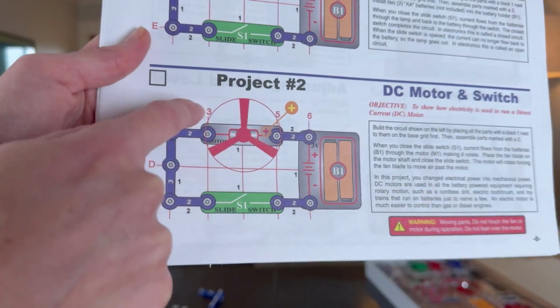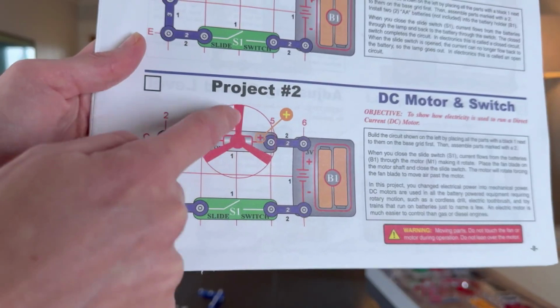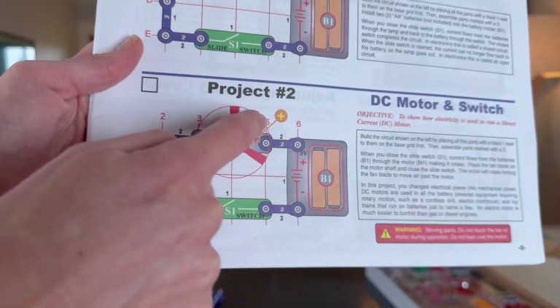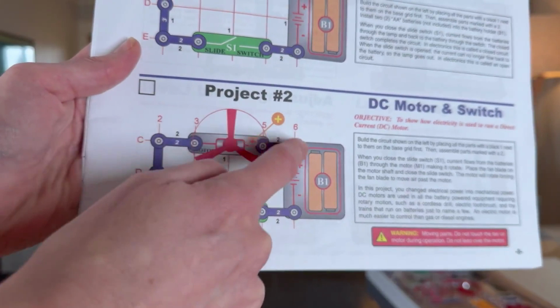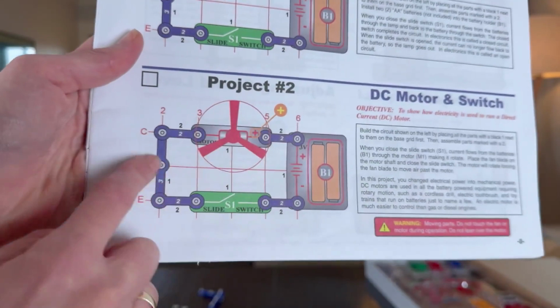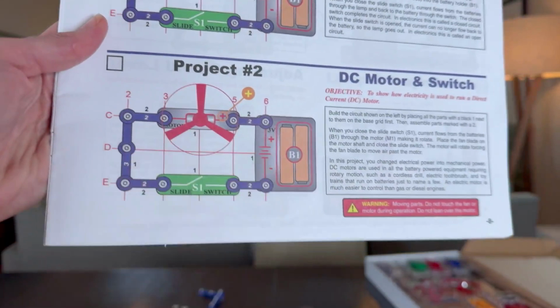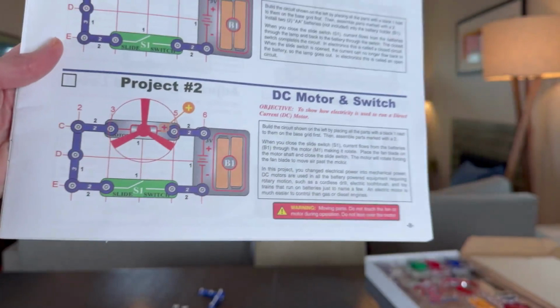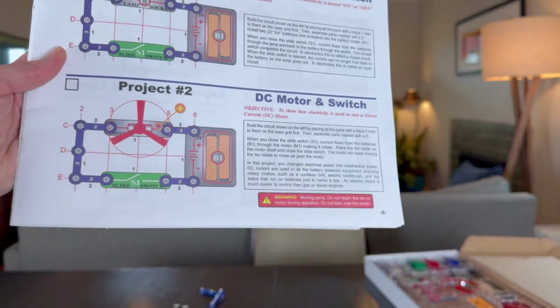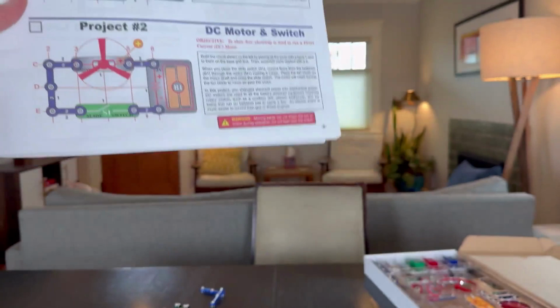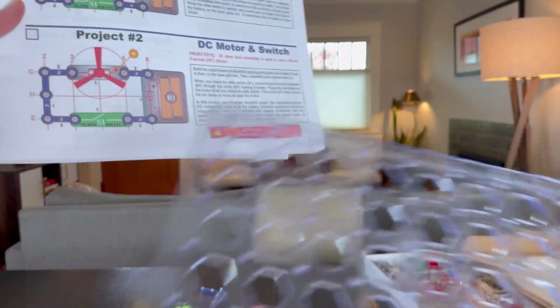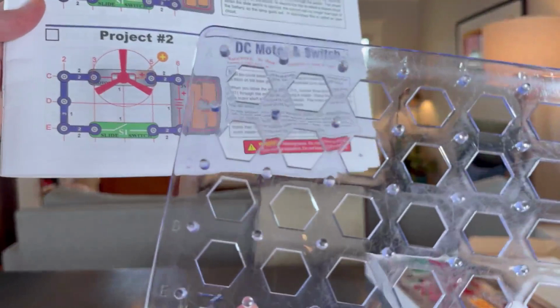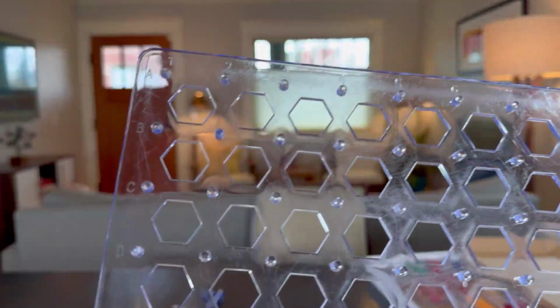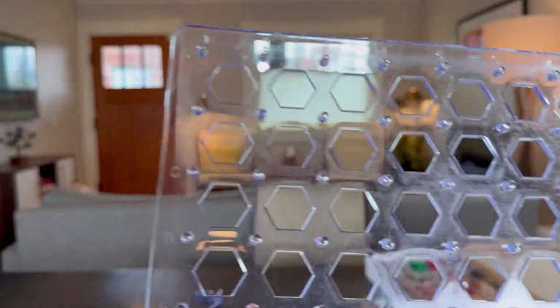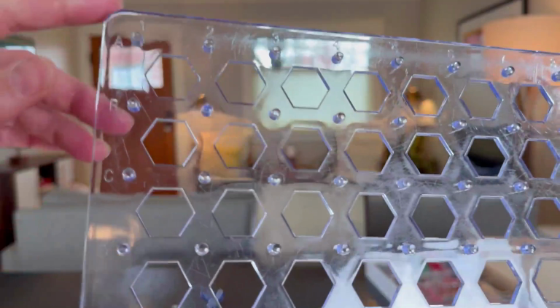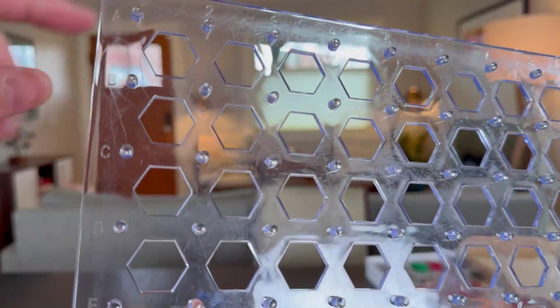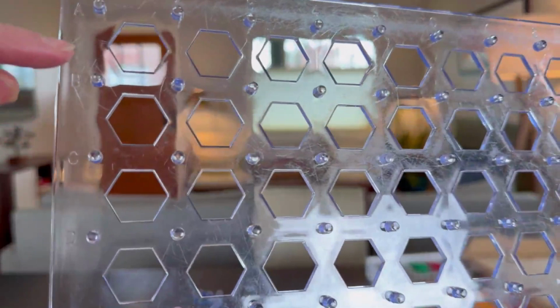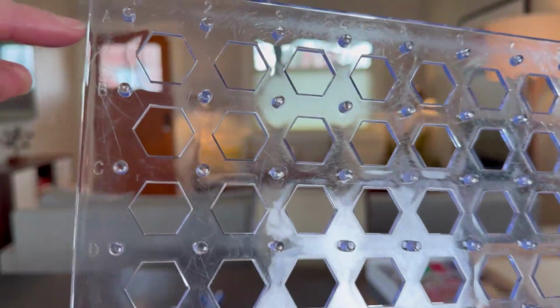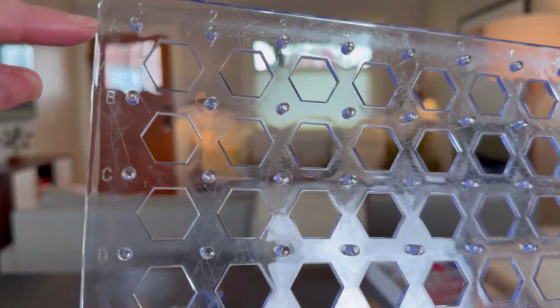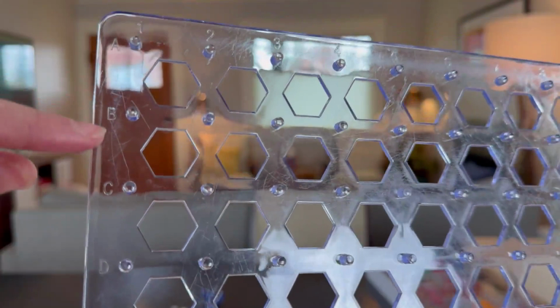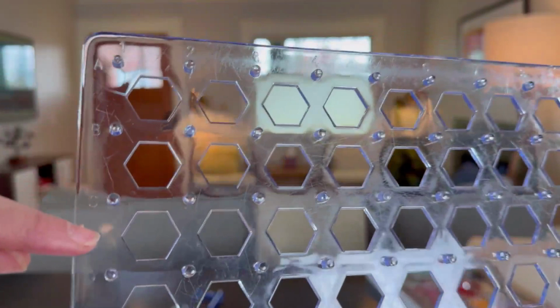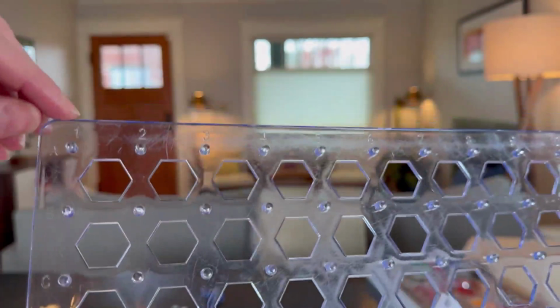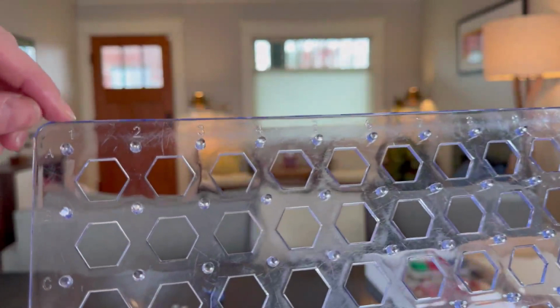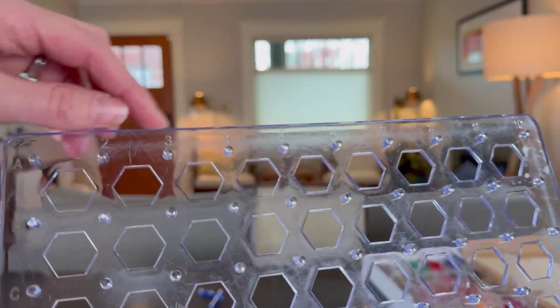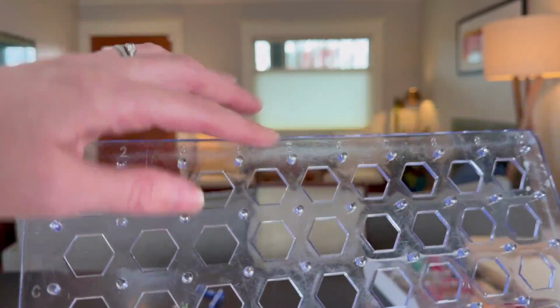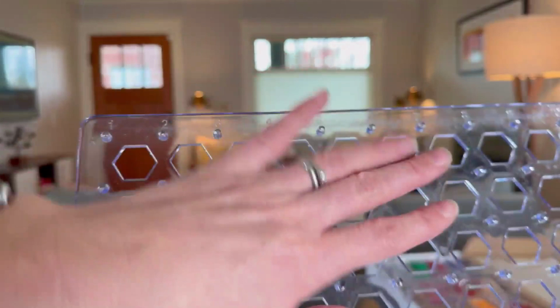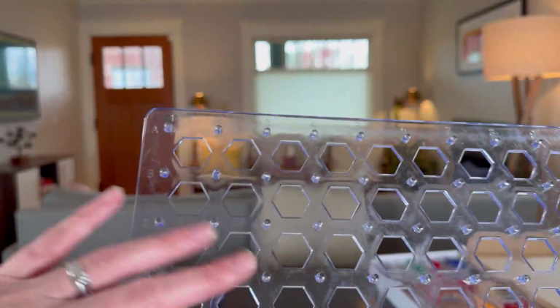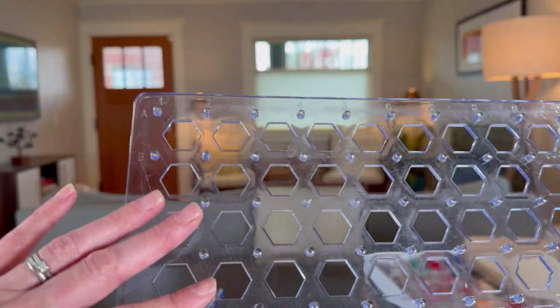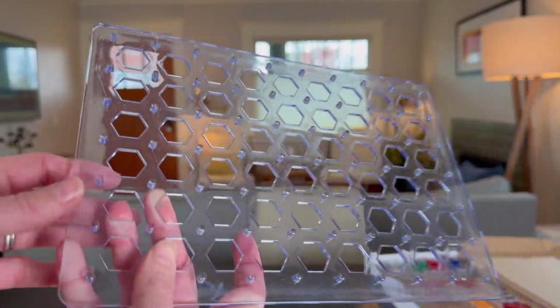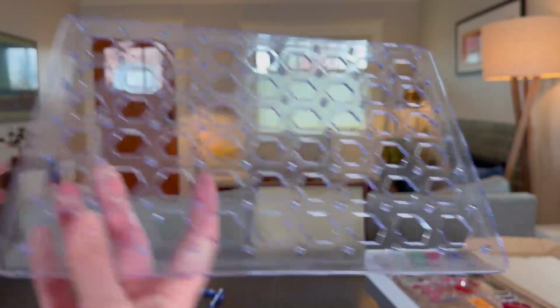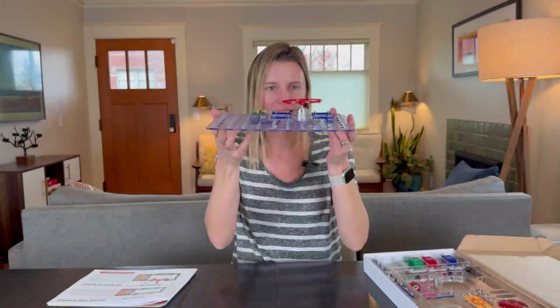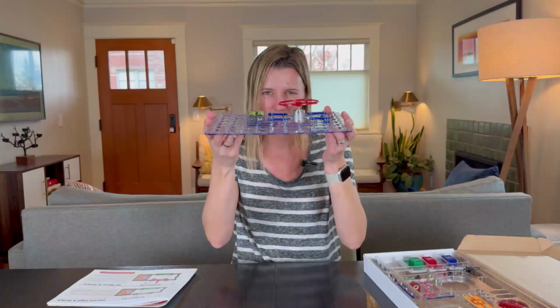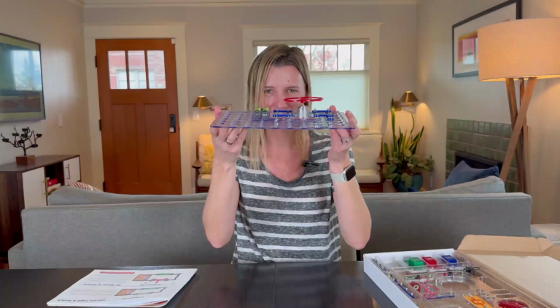You know exactly where on your board to snap everything. The board has labels A, B, C and counts 1, 2, 3, so it truly is a grid. Let me put it together now.